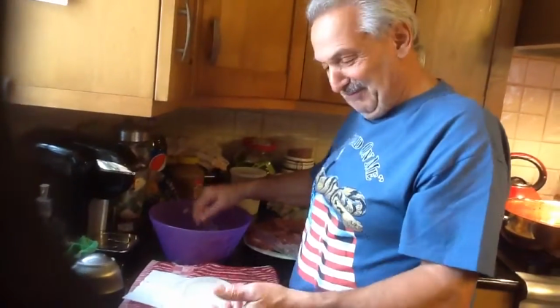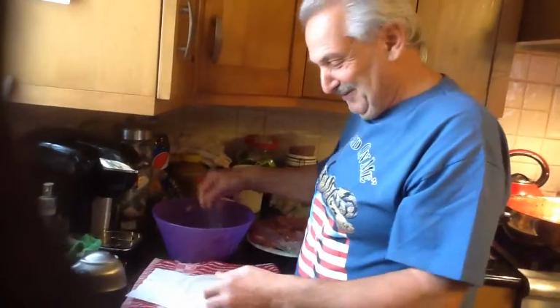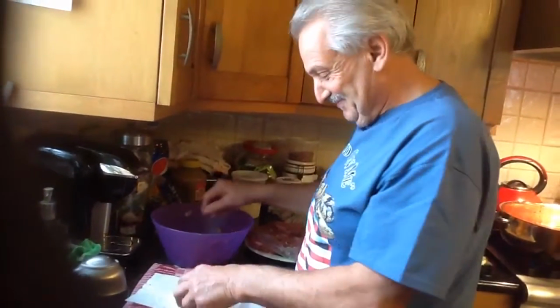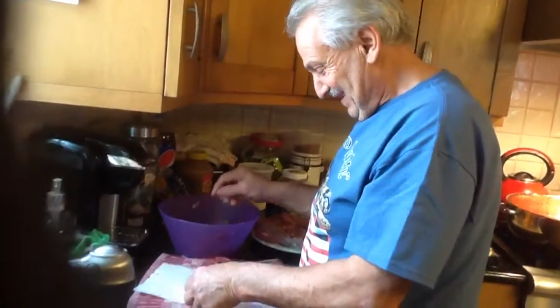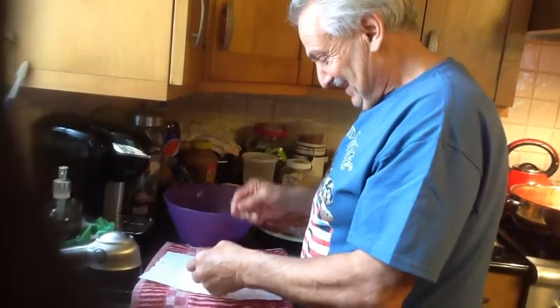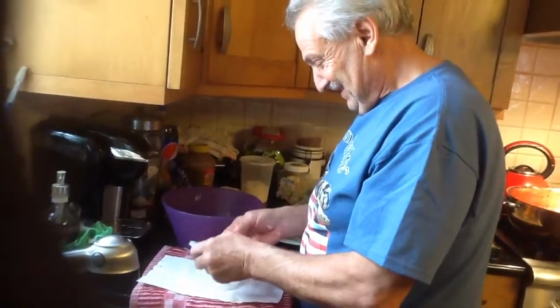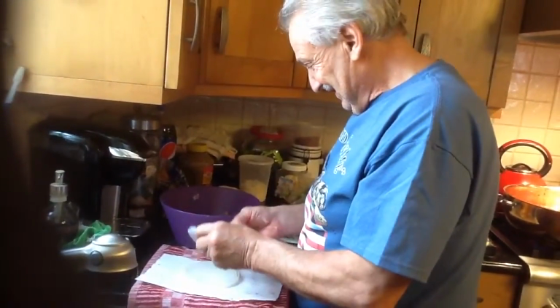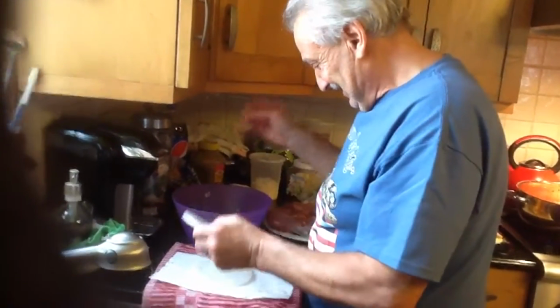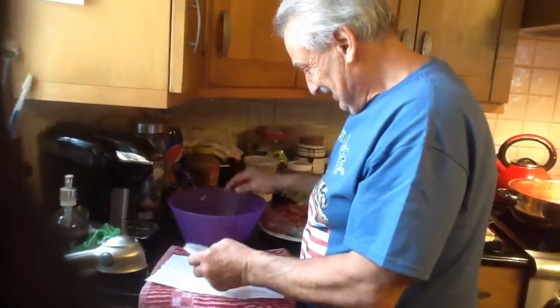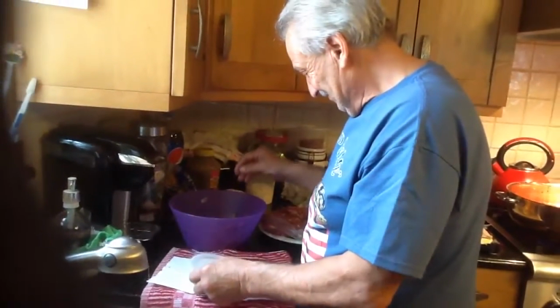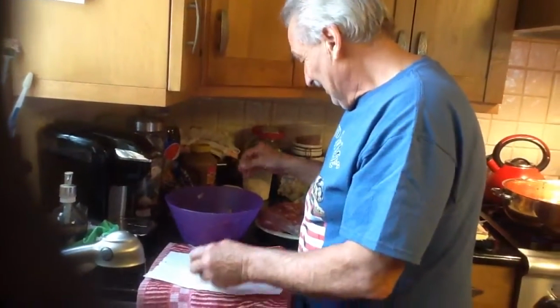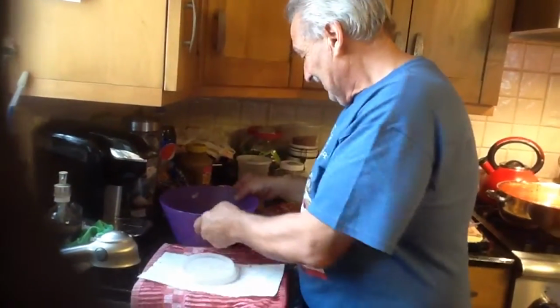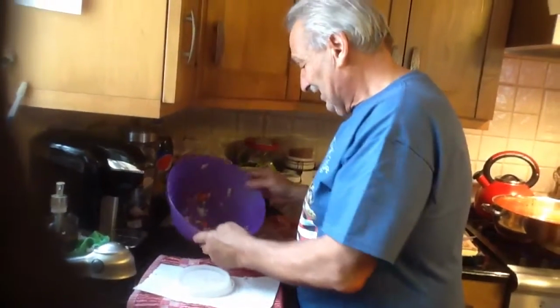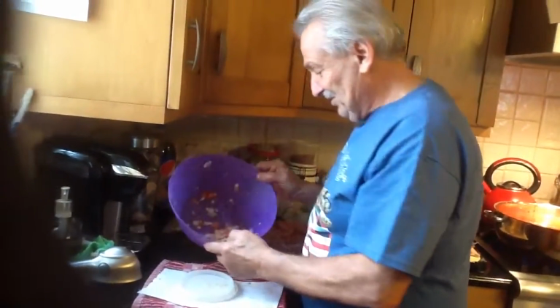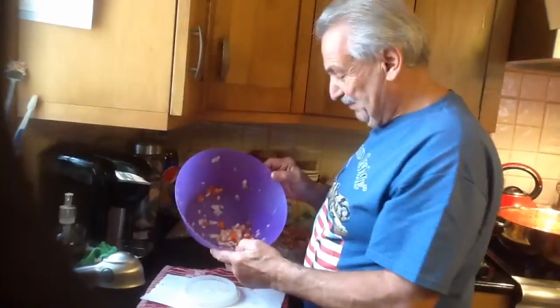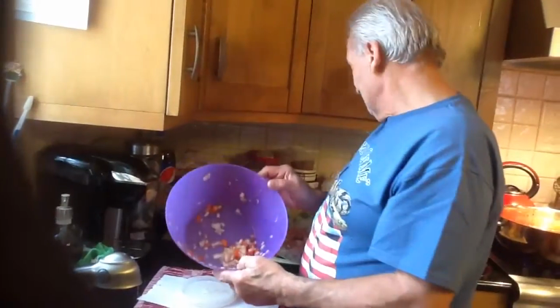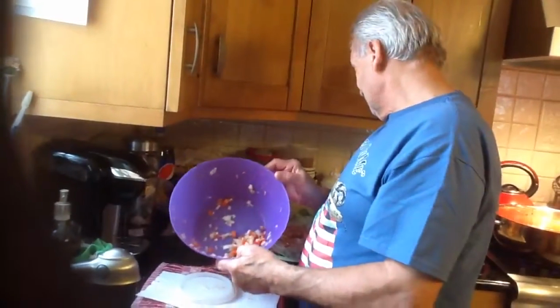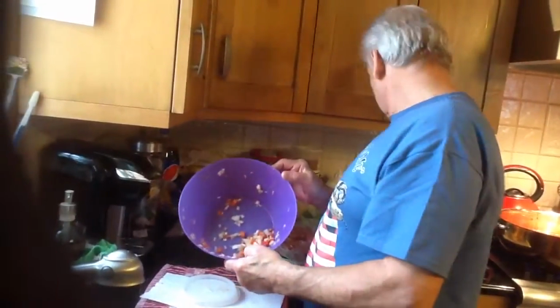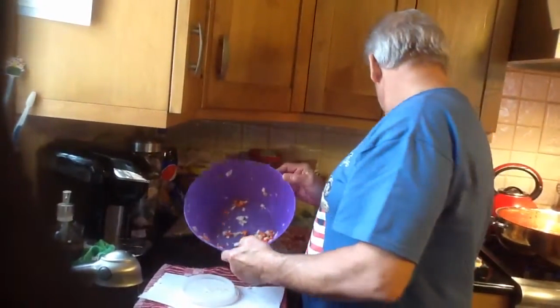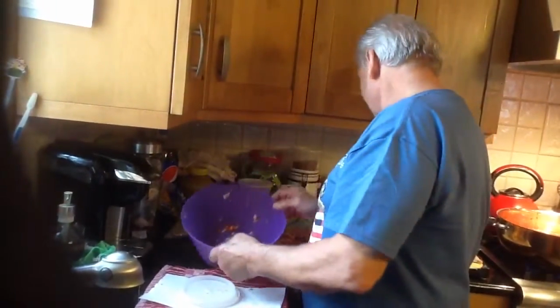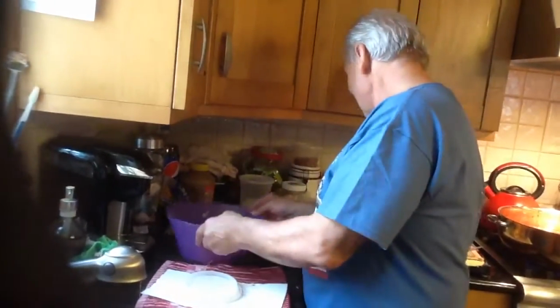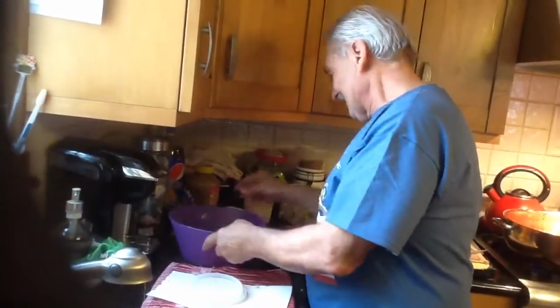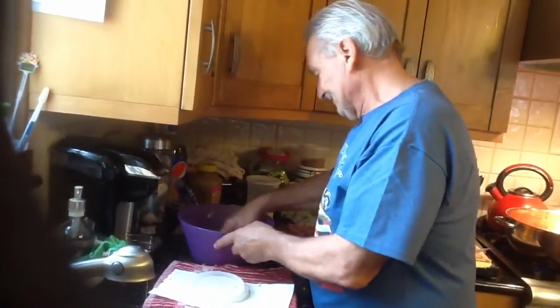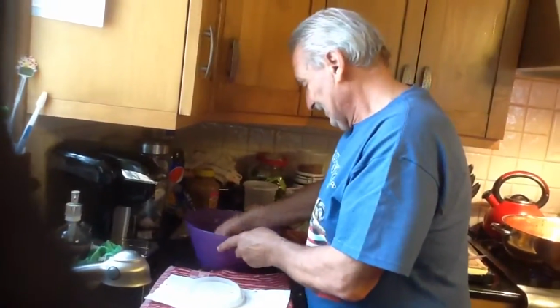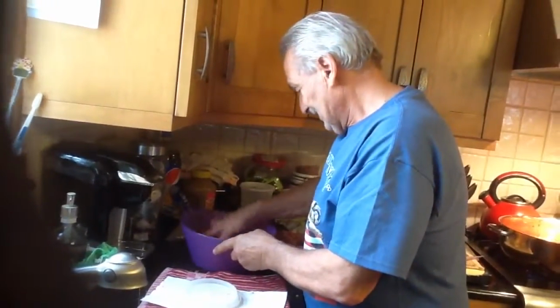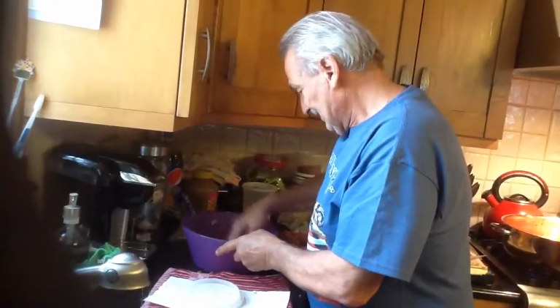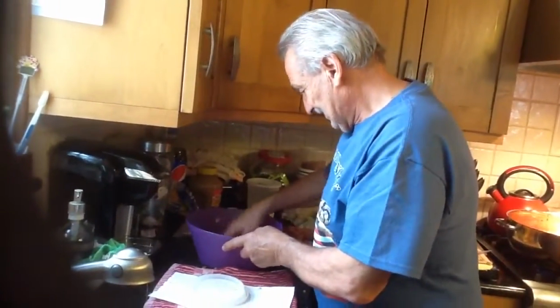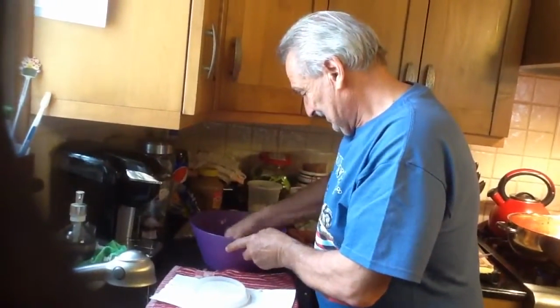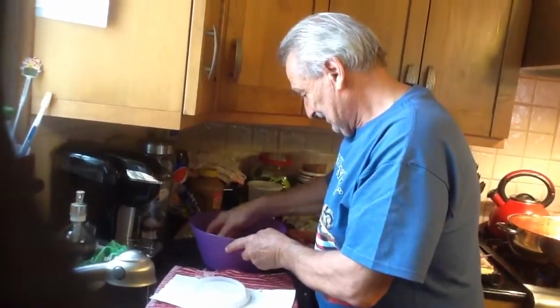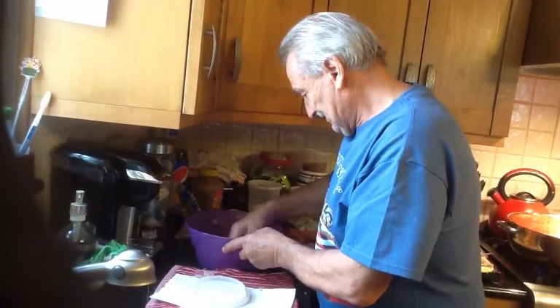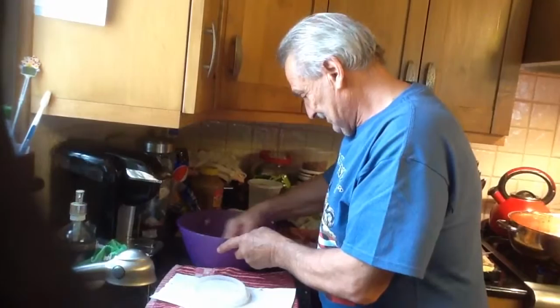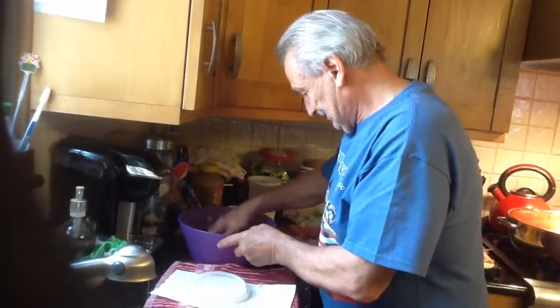My favorite. Your favorite thing. What did you put in there, John? Onions, peppers, chopped up. And then? That's it.